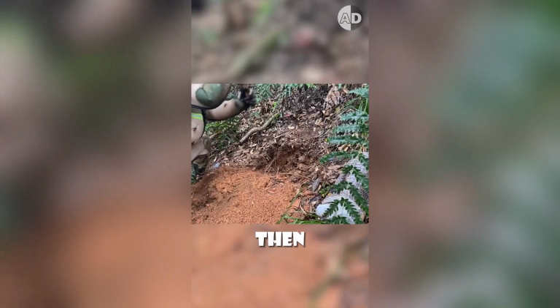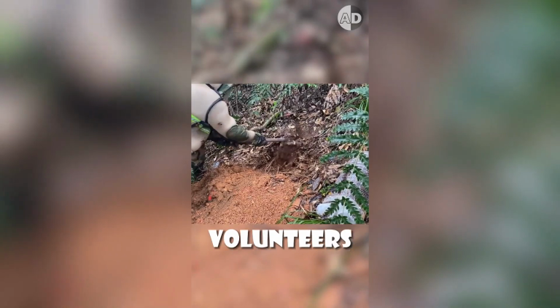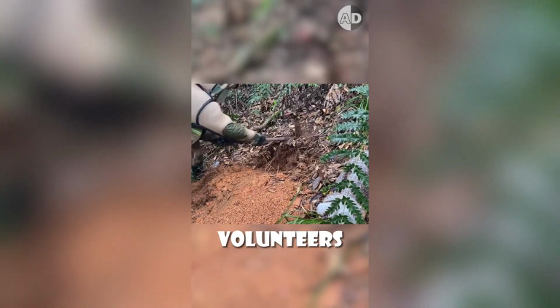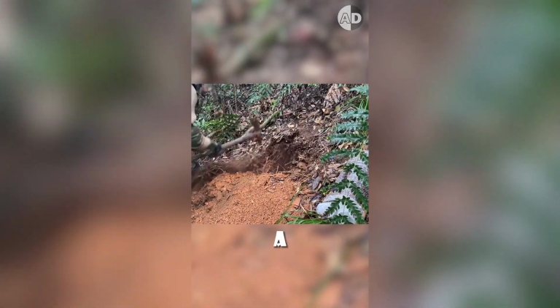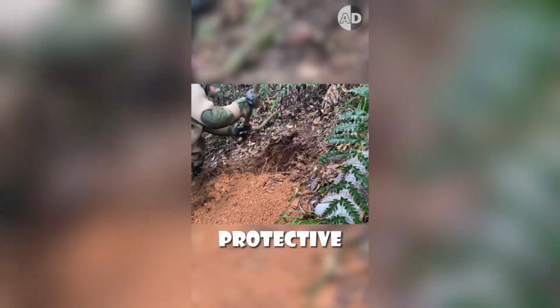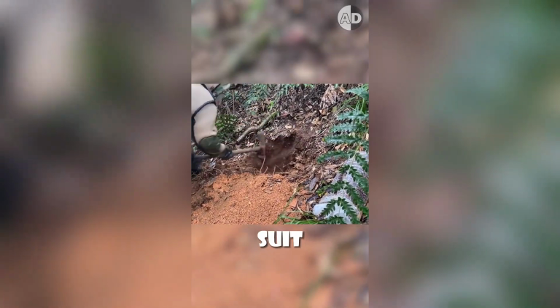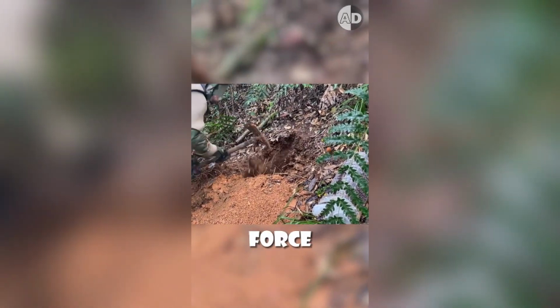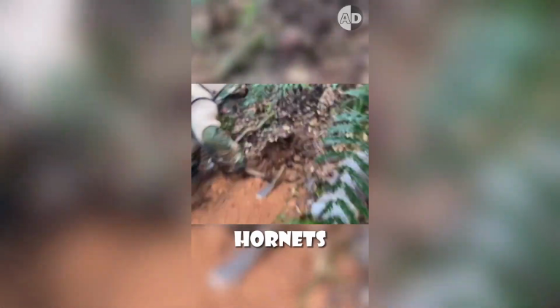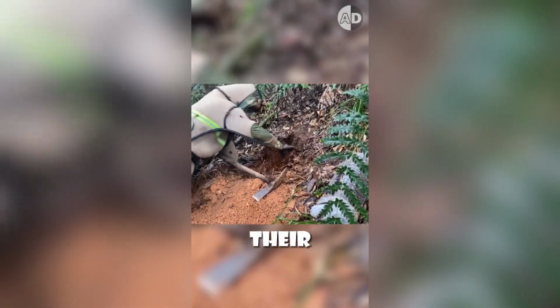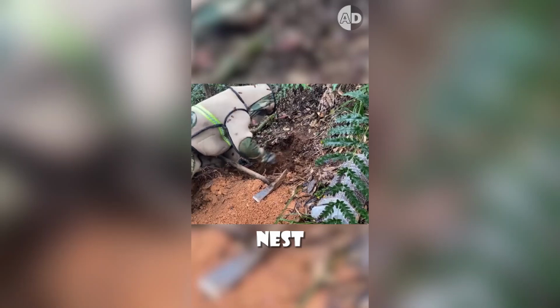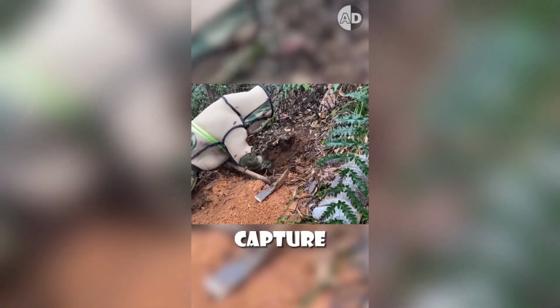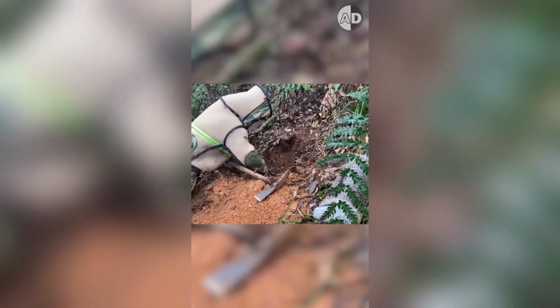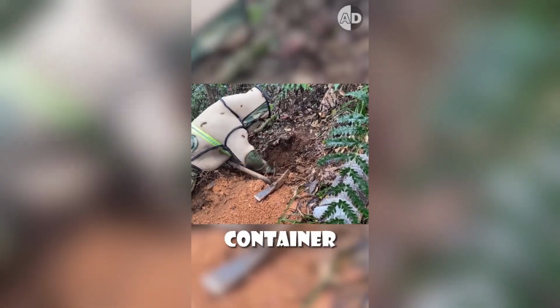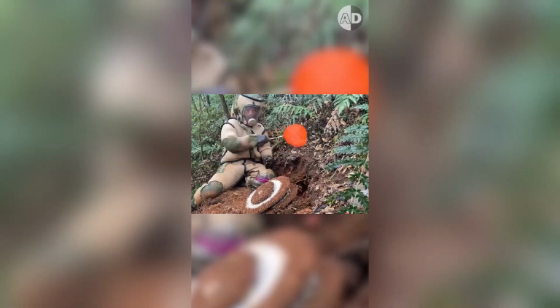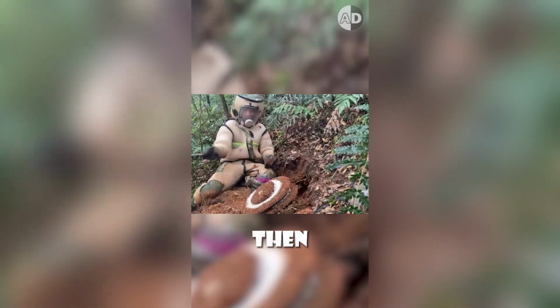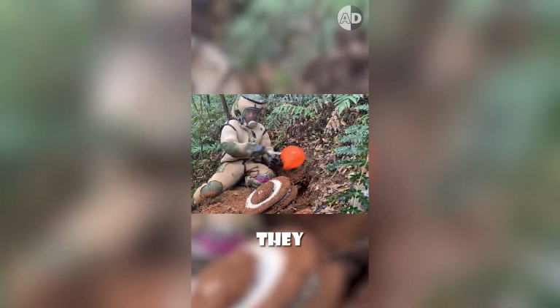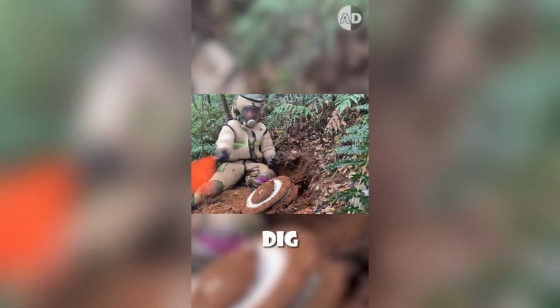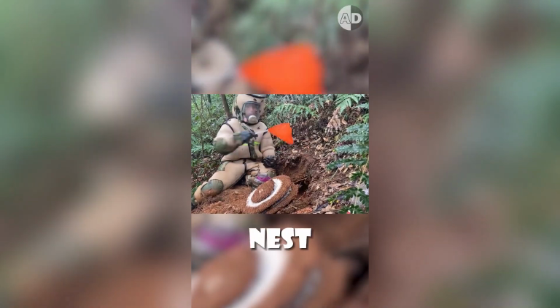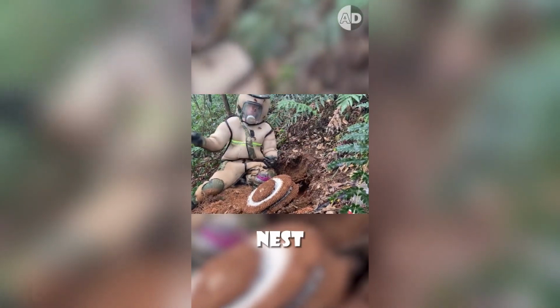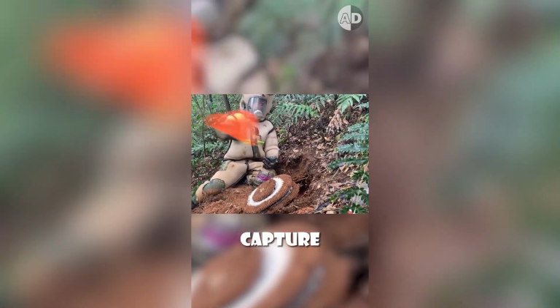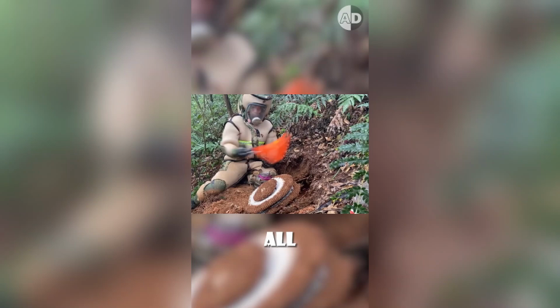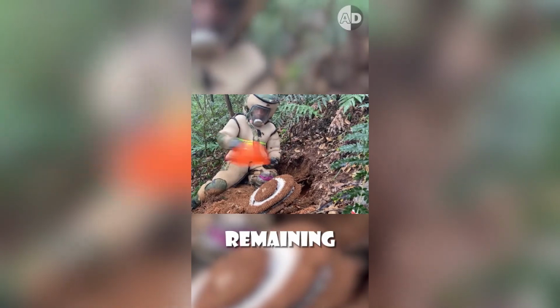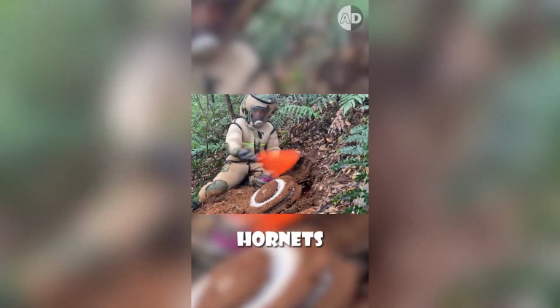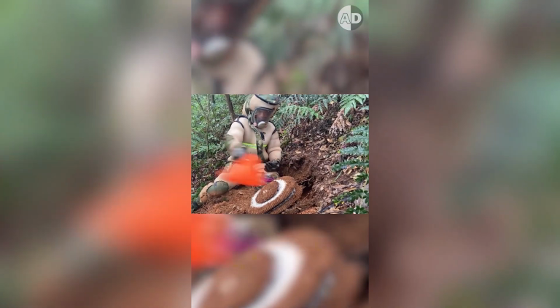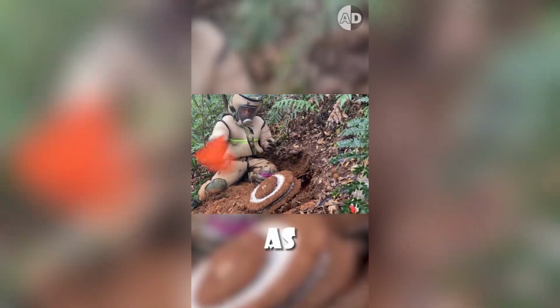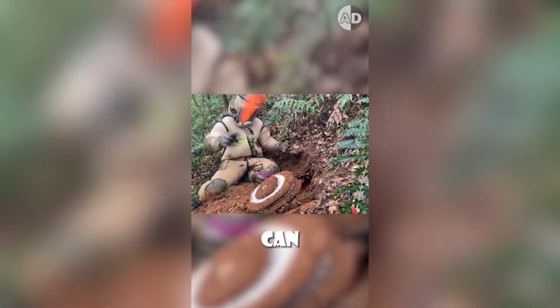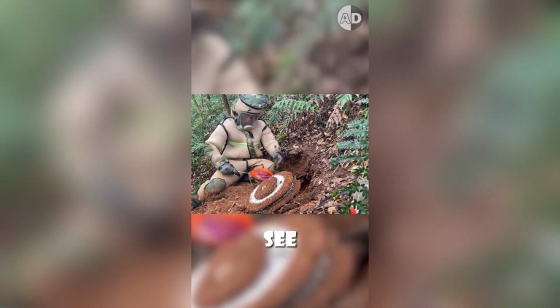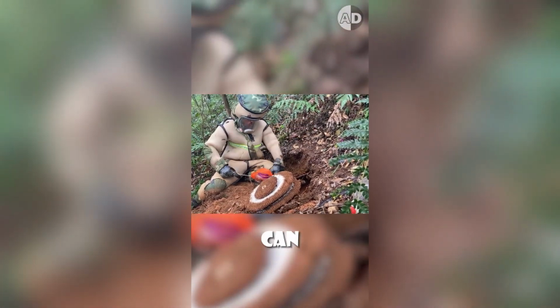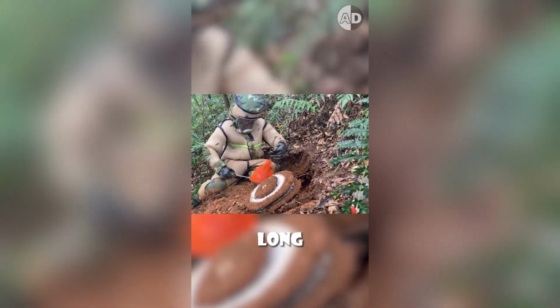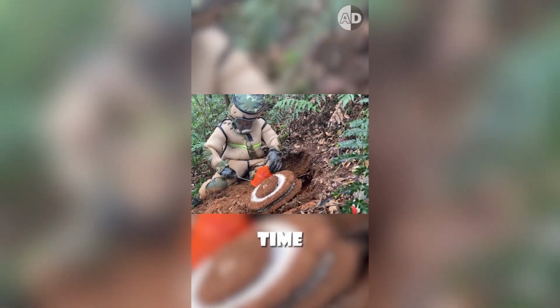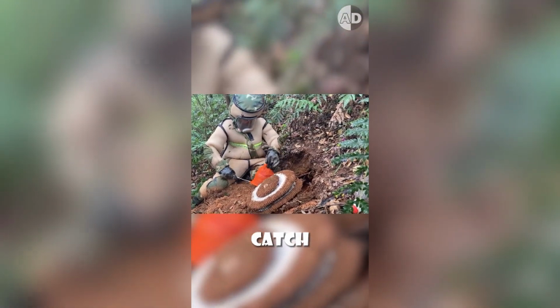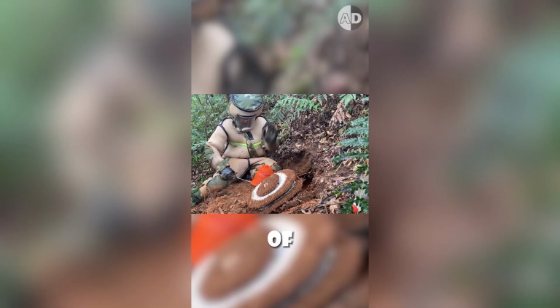Then, volunteers with a protective suit force the hornets out of their nest and catch them in a container. Then, they dig up the nest and capture all the remaining hornets. As you can see, it can take a long time to catch all of them.